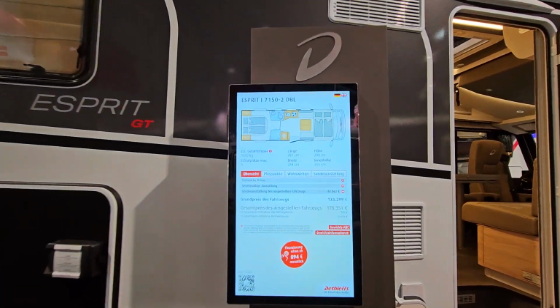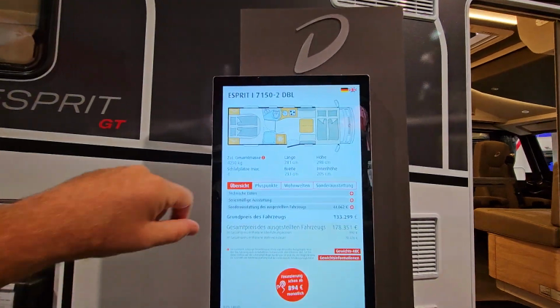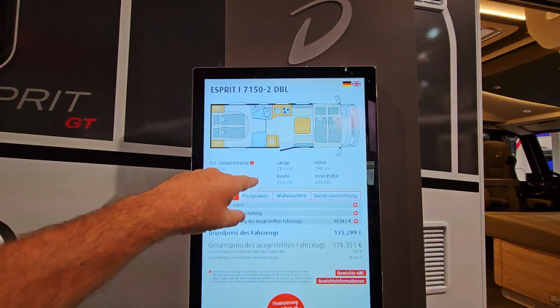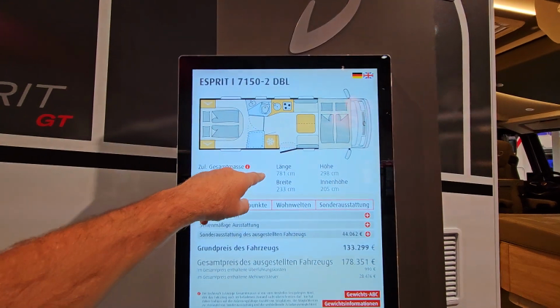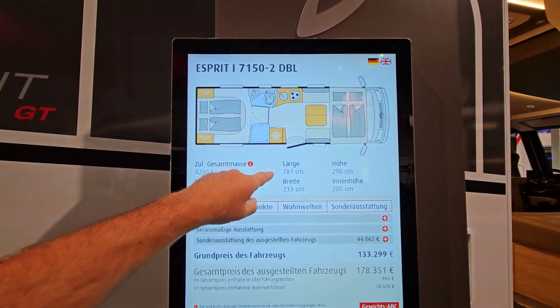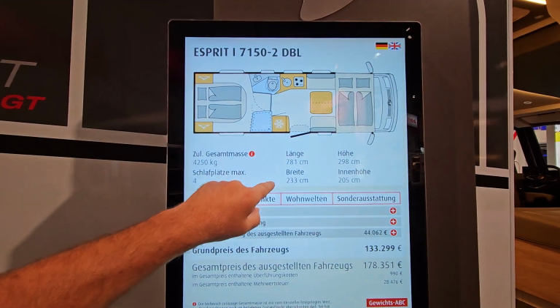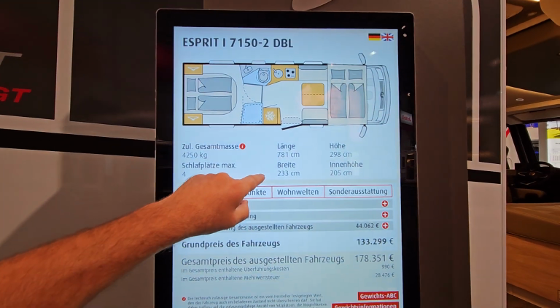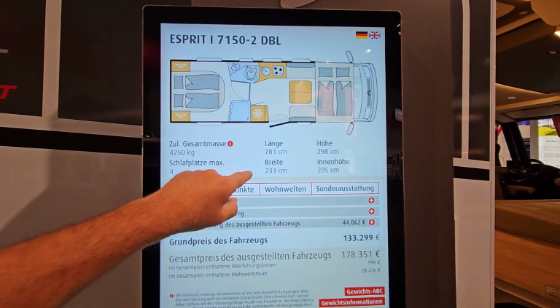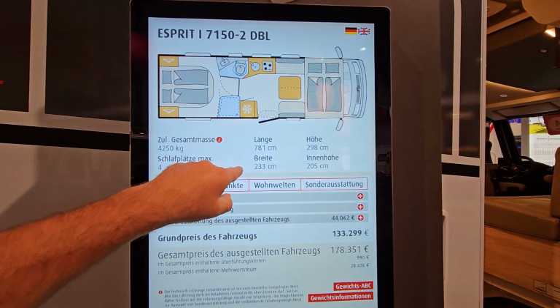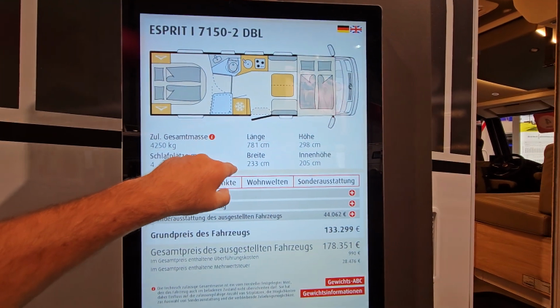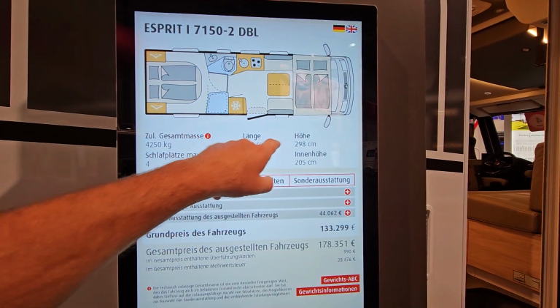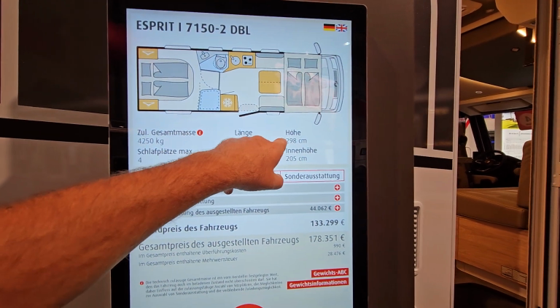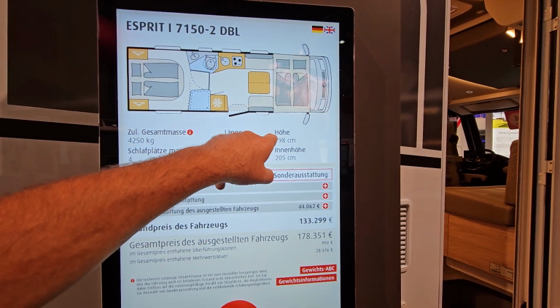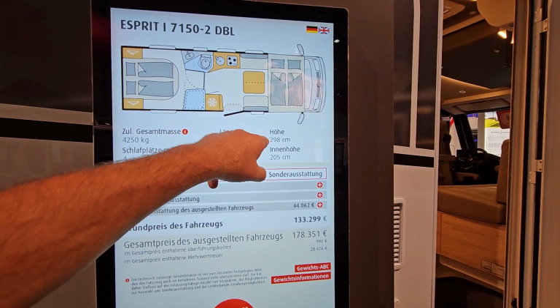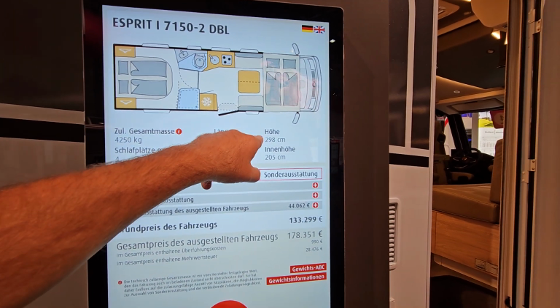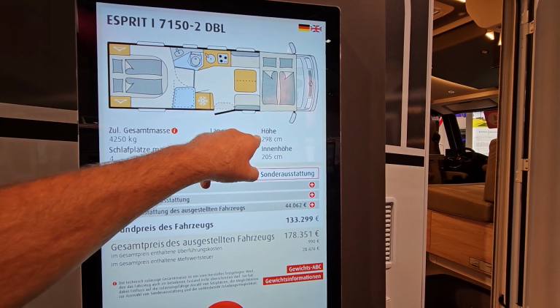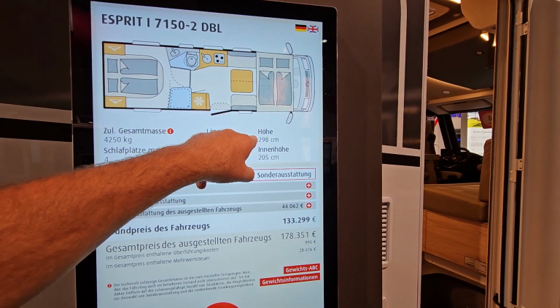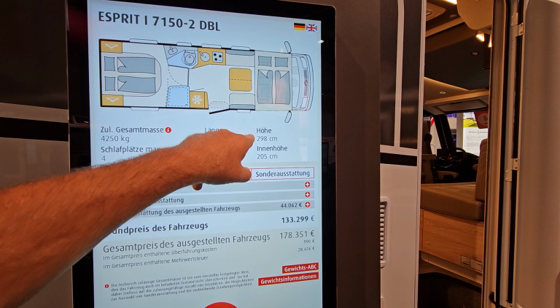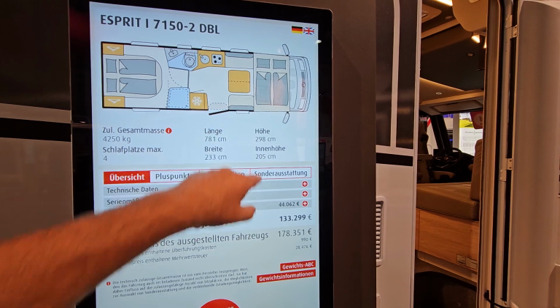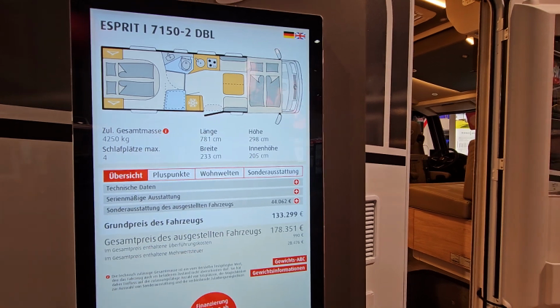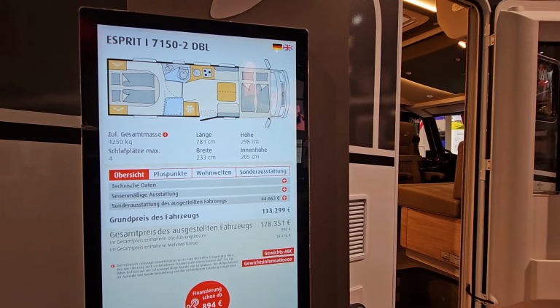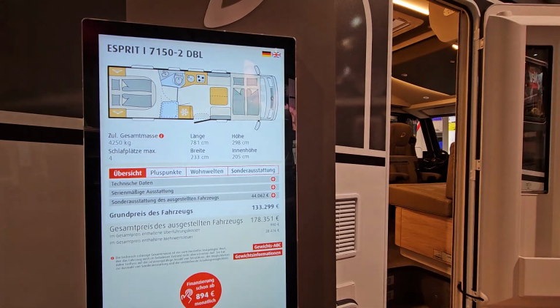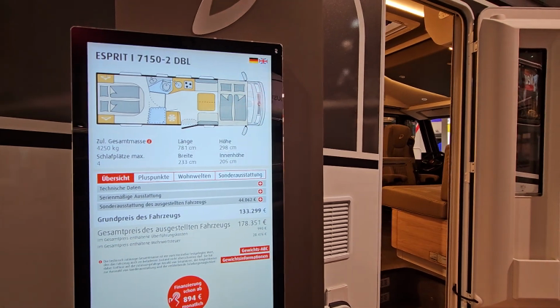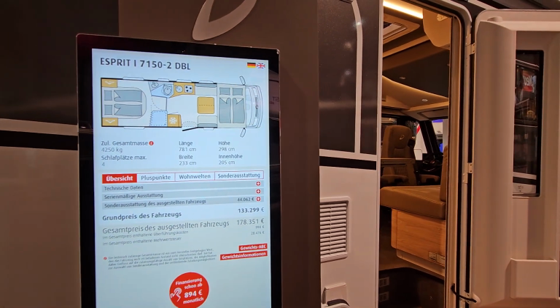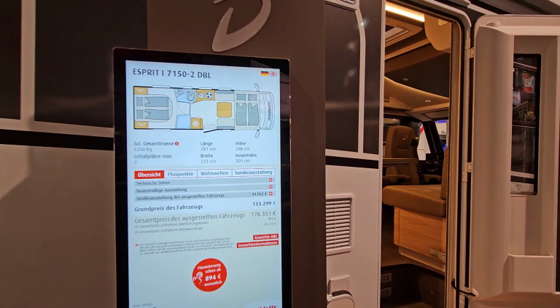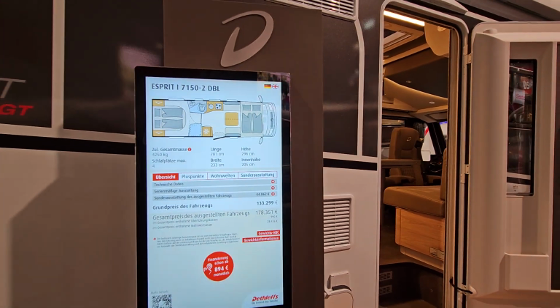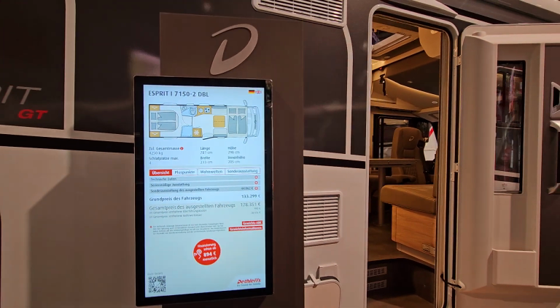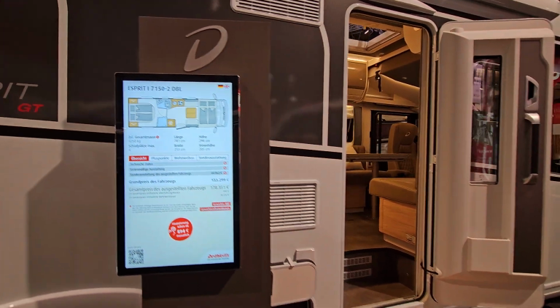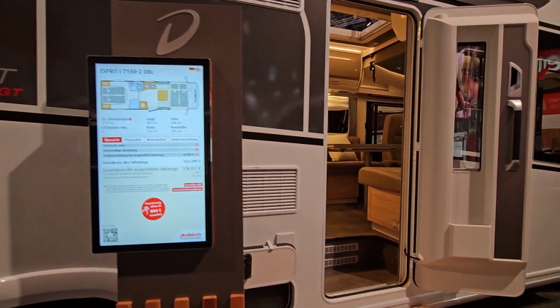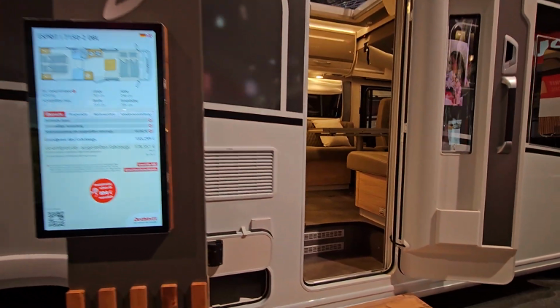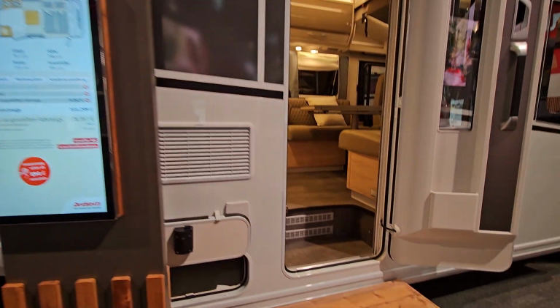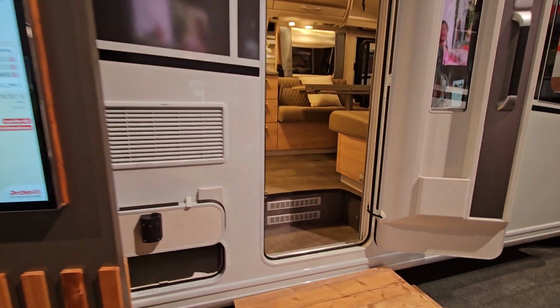781 centimetres long, 233 in width, 298 is the highest point with flat roofs, and 205 centimetres standing height inside.